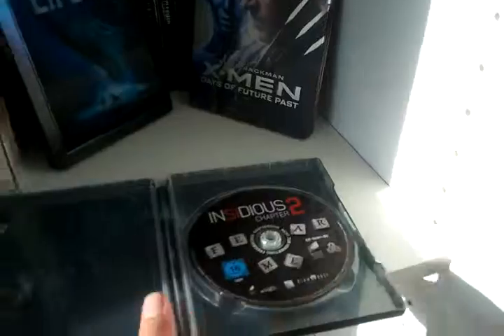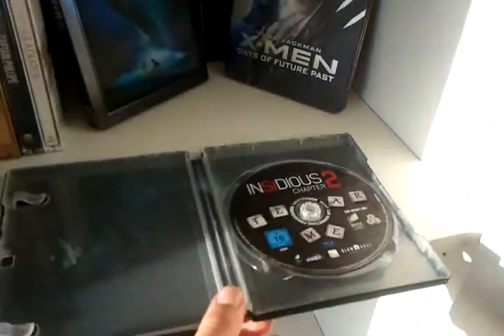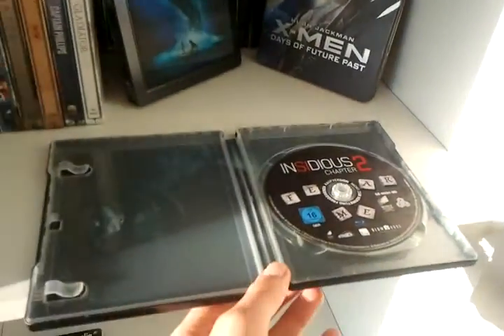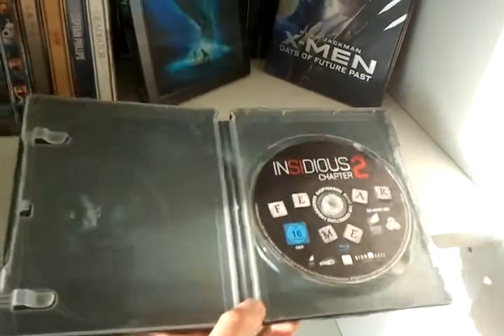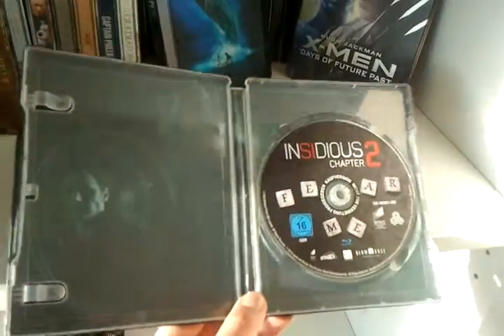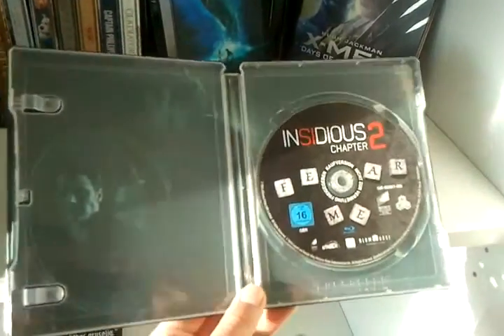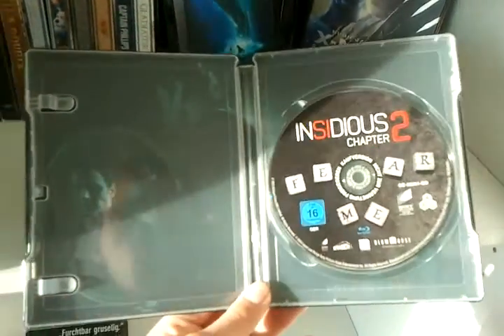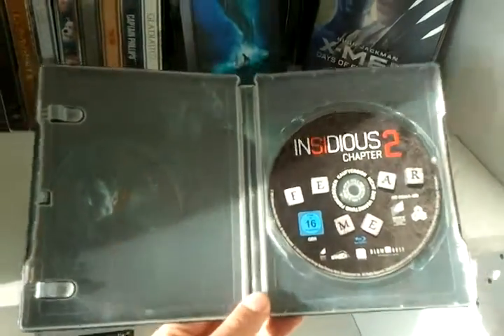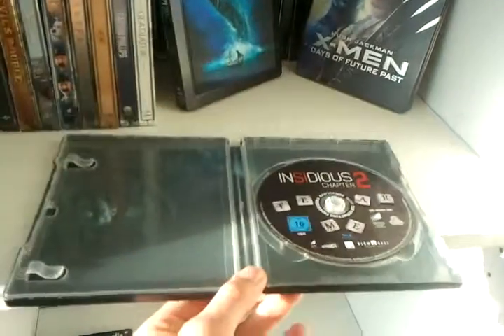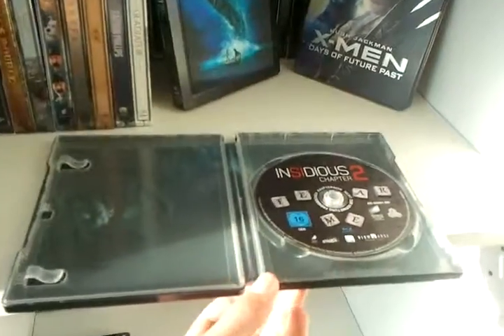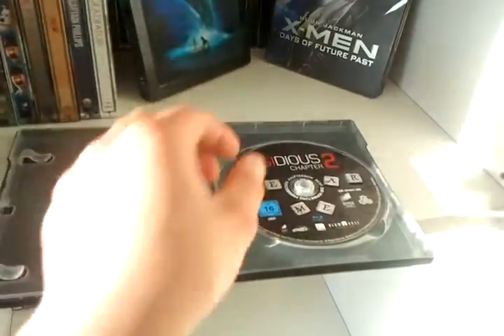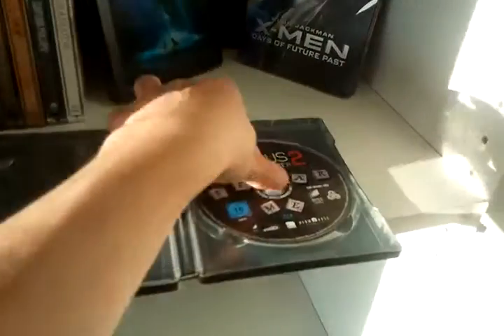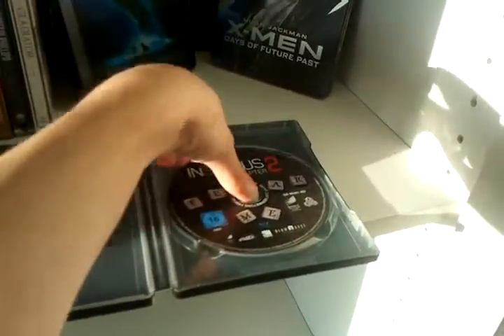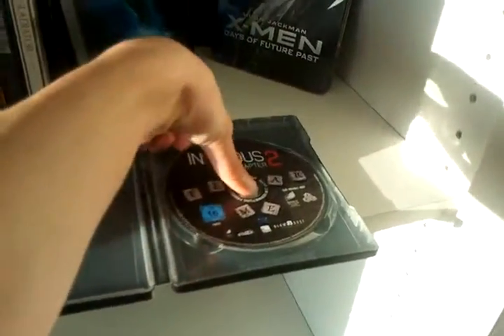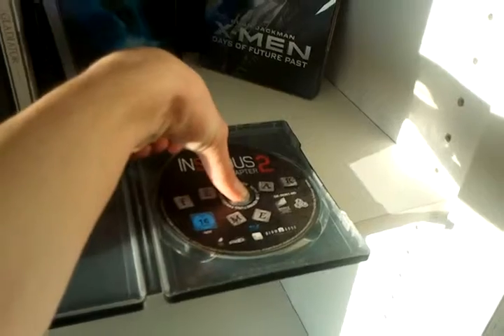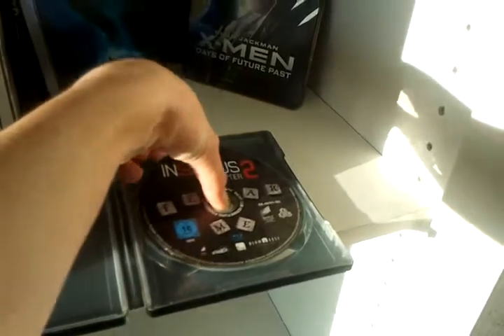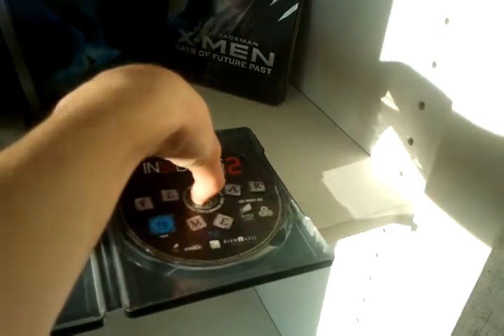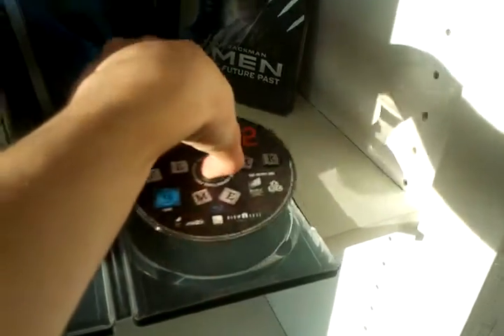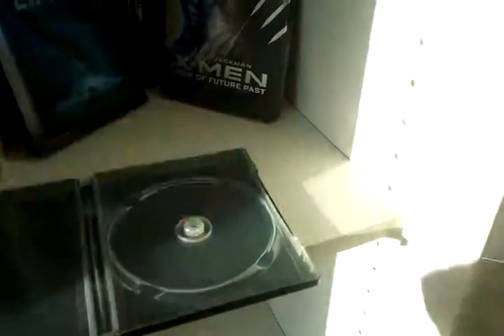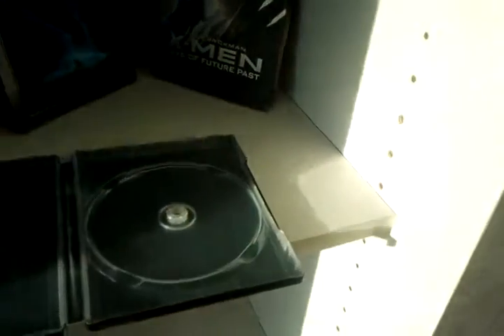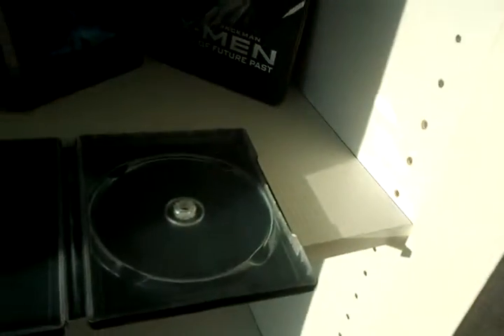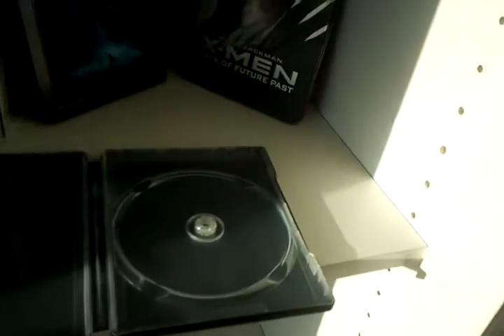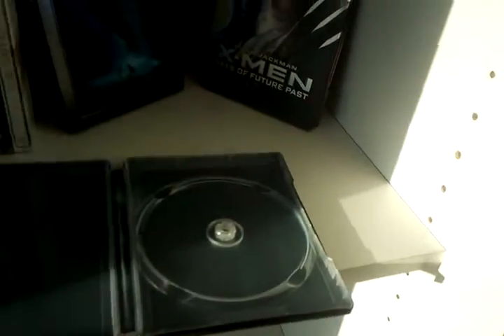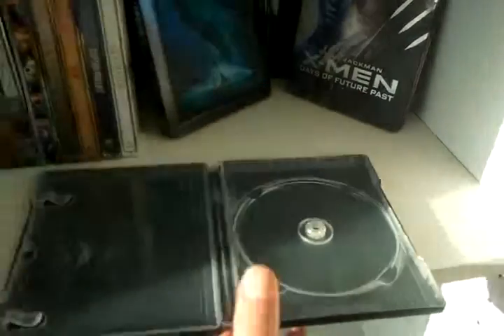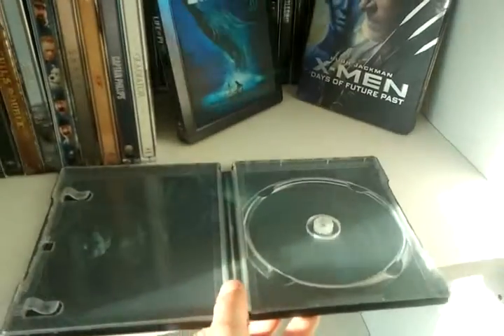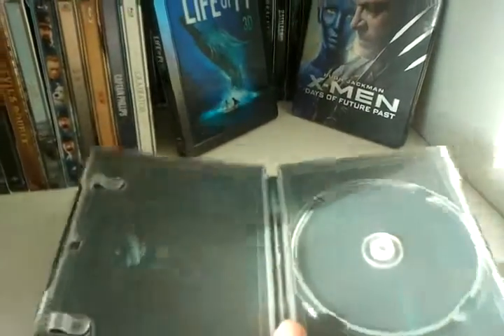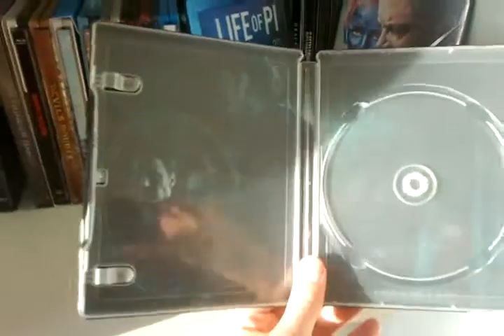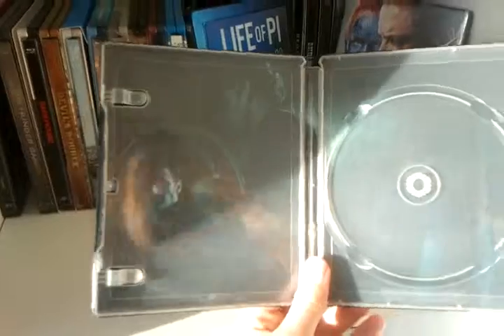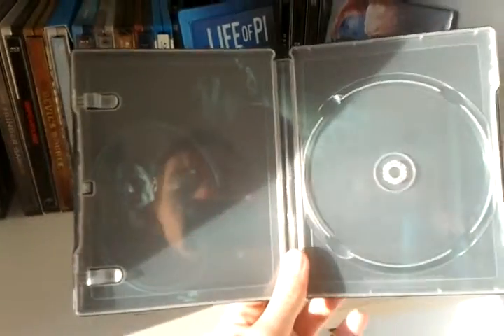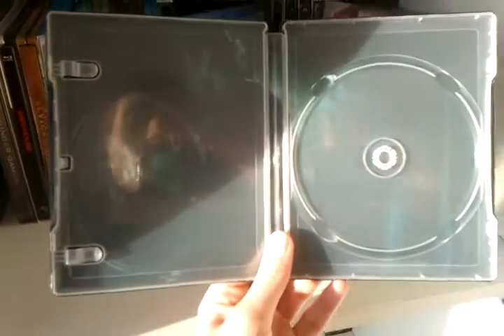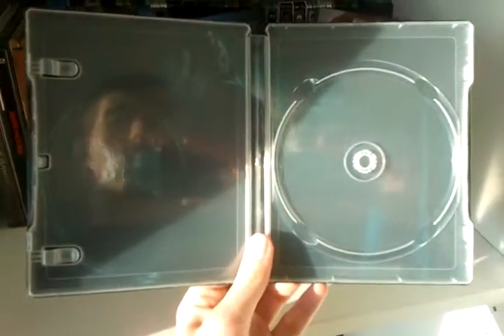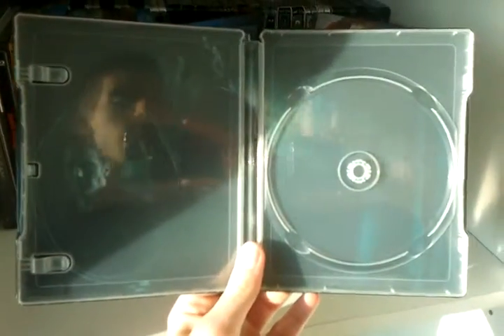This is the inside of the Steelbook. We got an artwork. We got a disc. This is the full inside artwork.